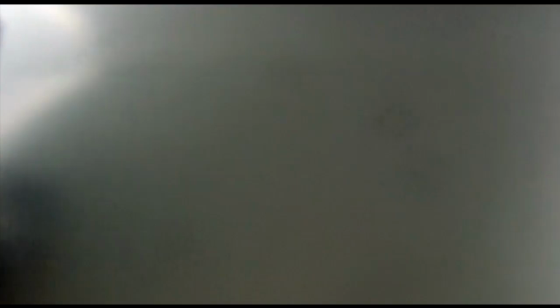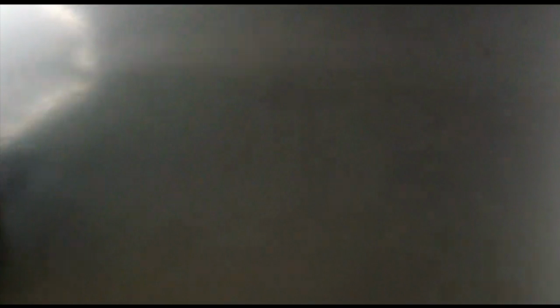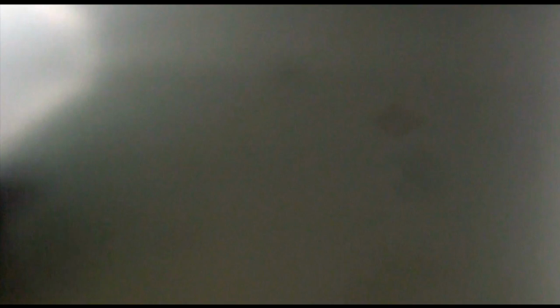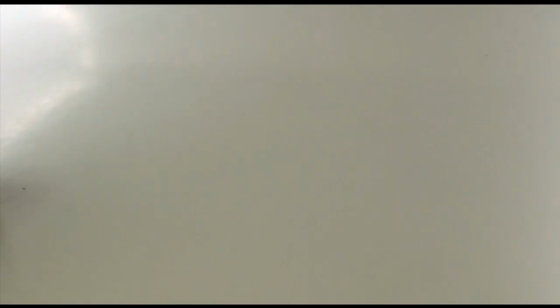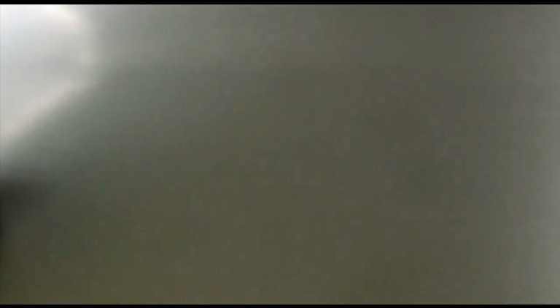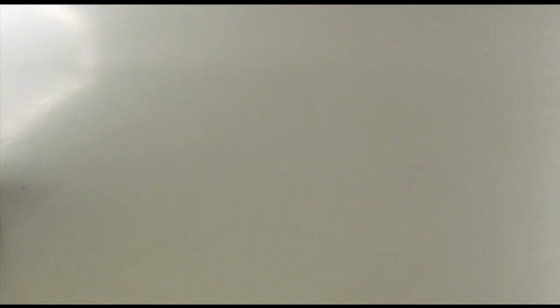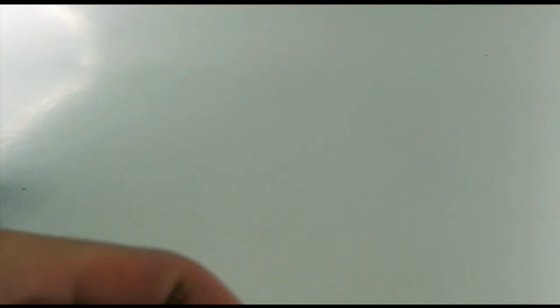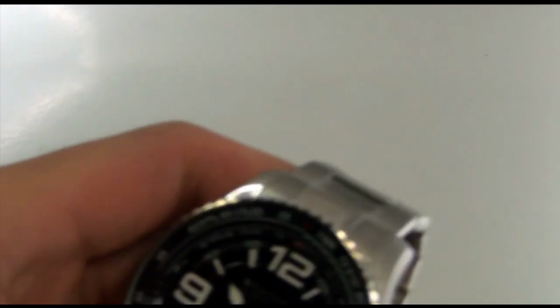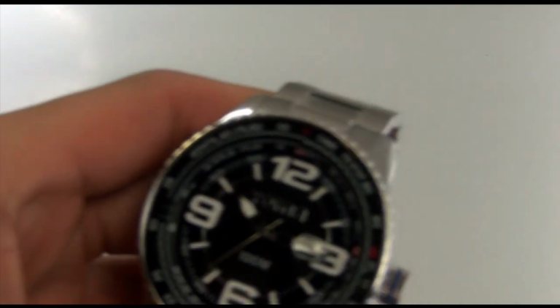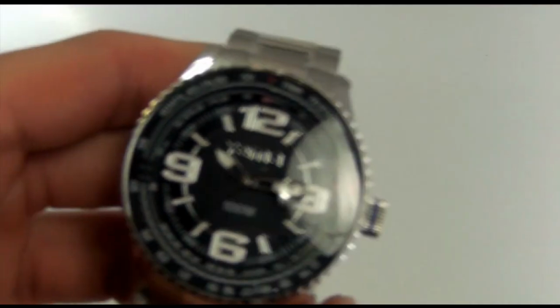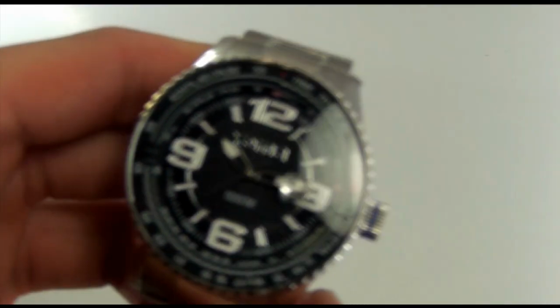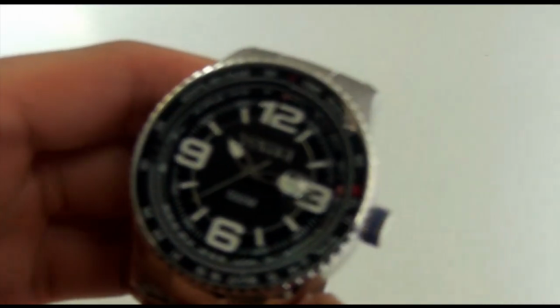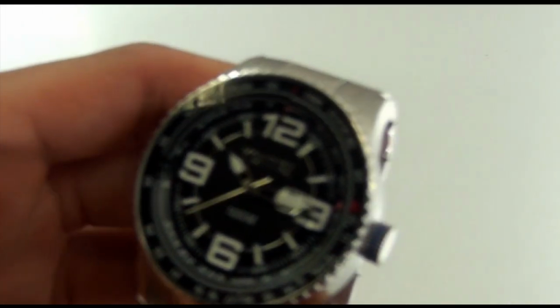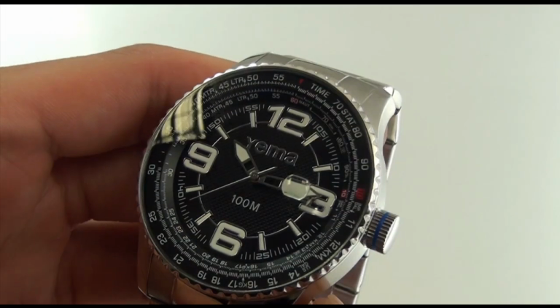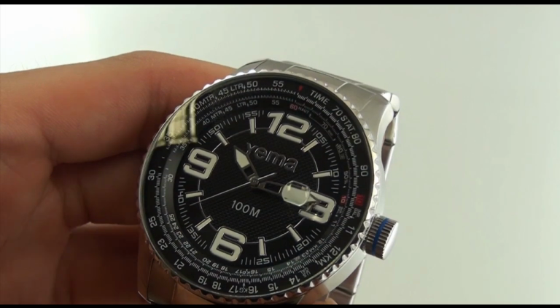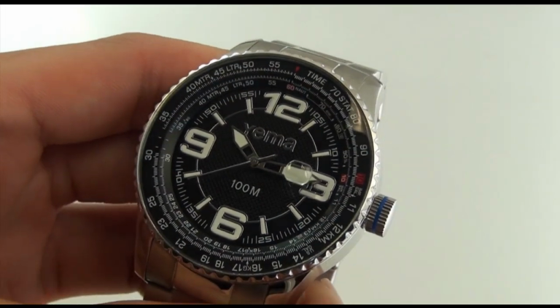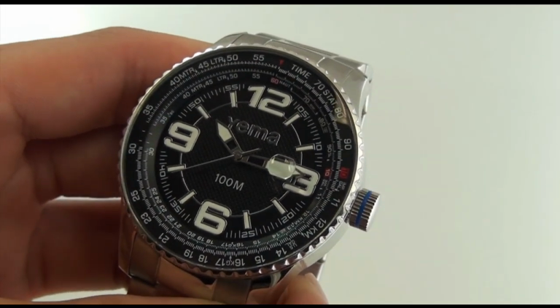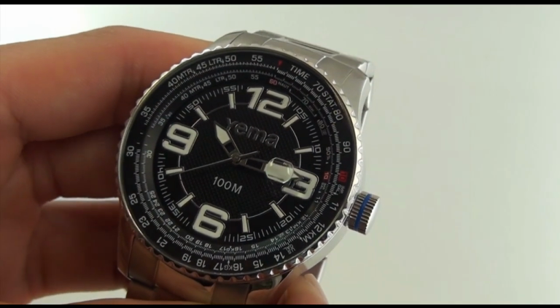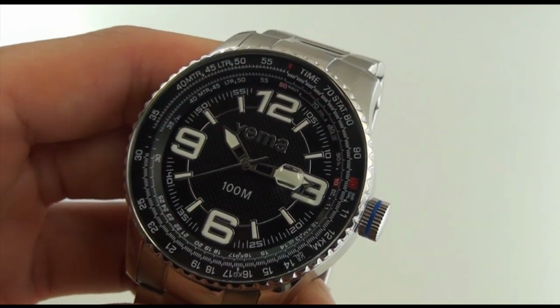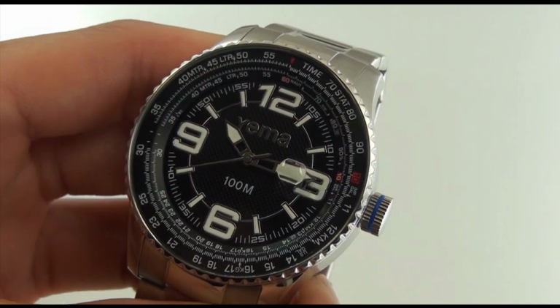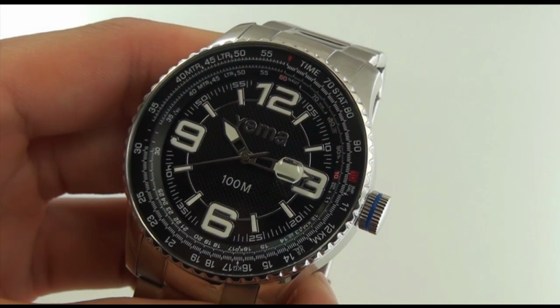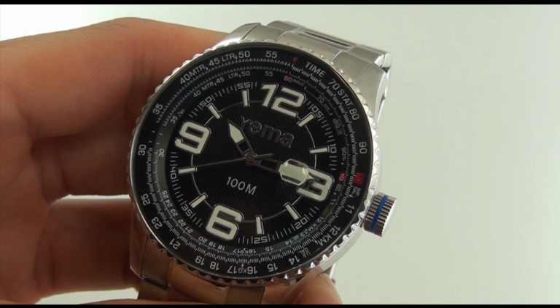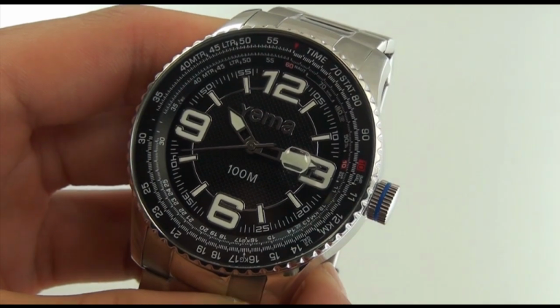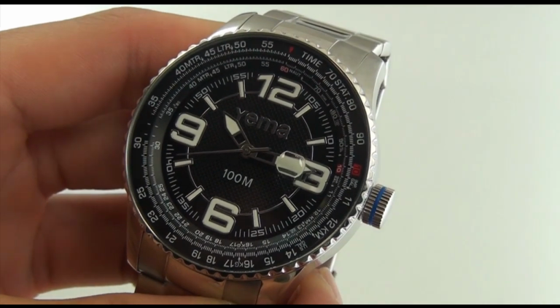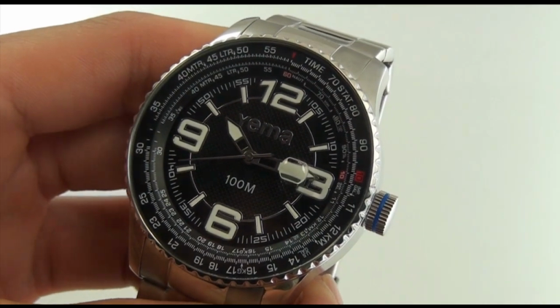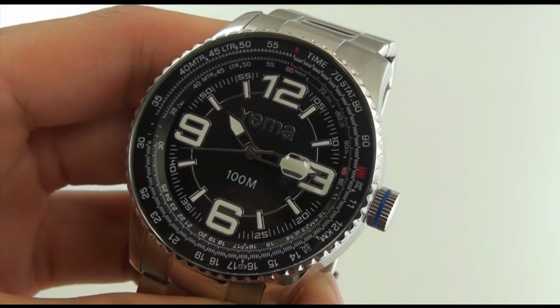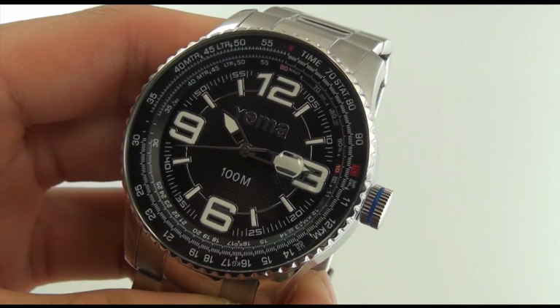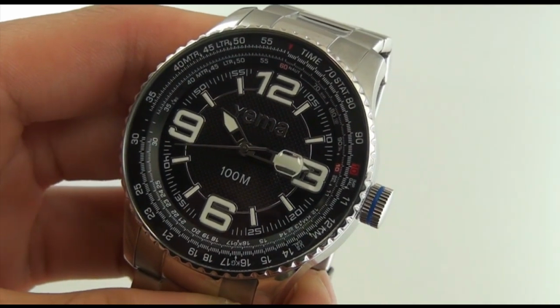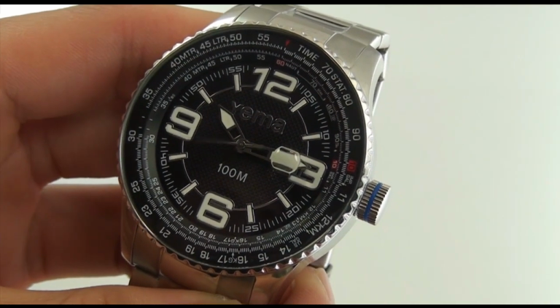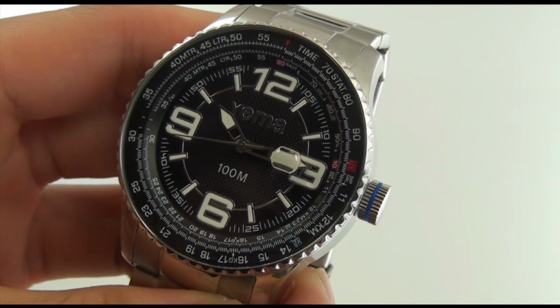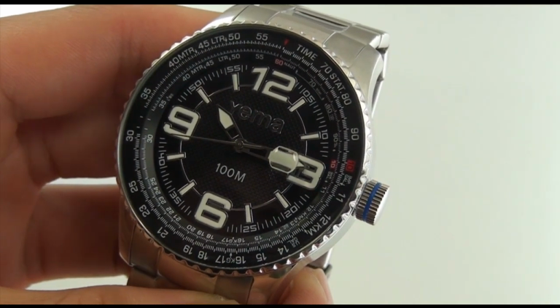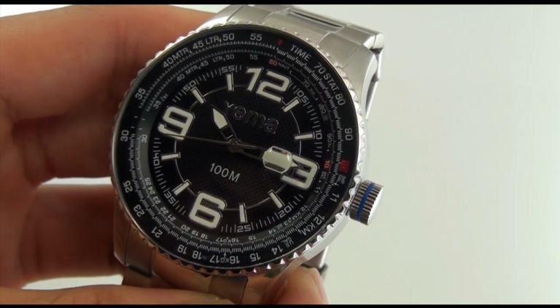Let me just close that up and show you the watch one more time before we say goodbye. This is Mark with YemaUSA.com wishing you a great day. Thank you.